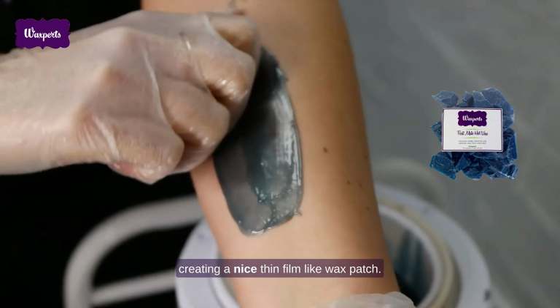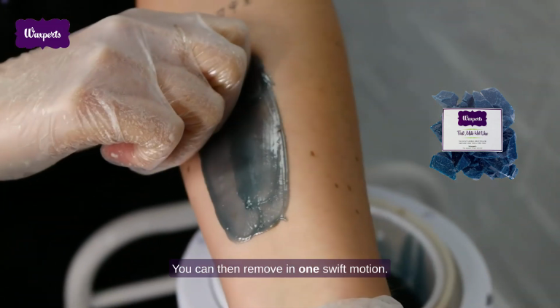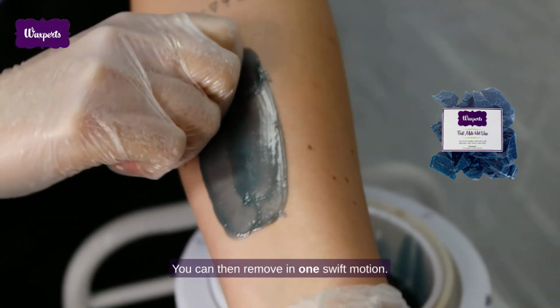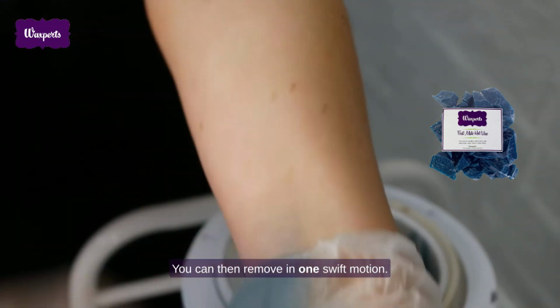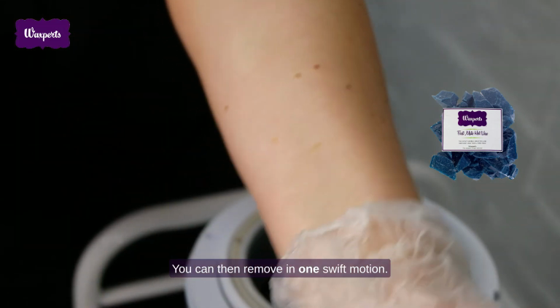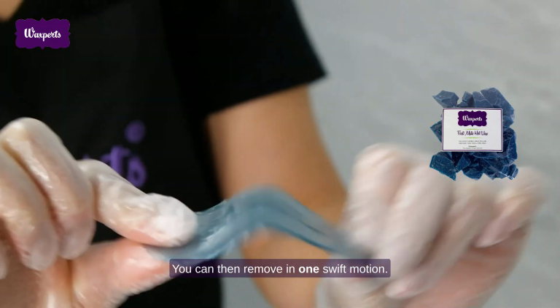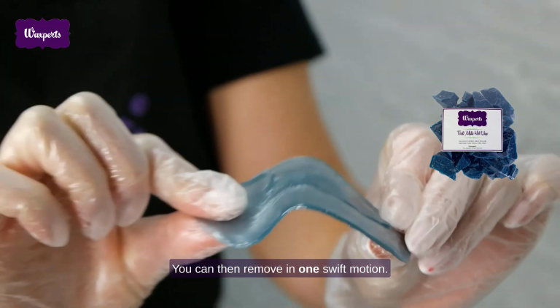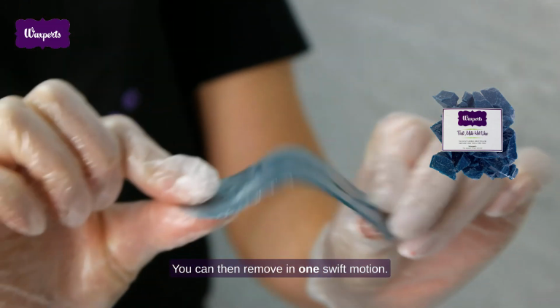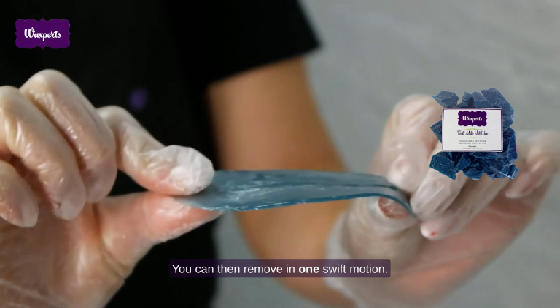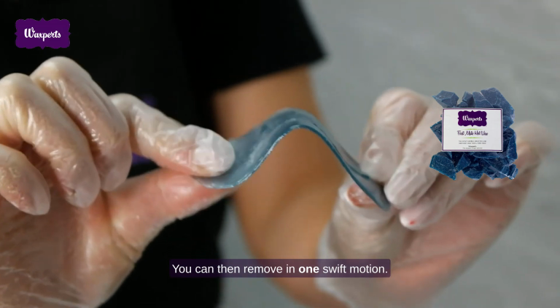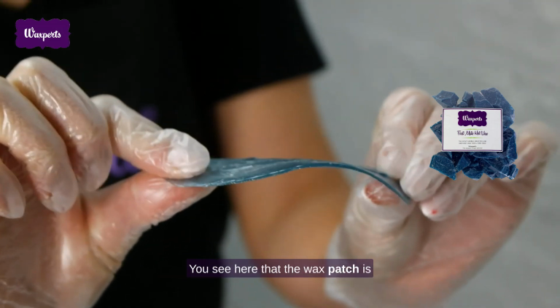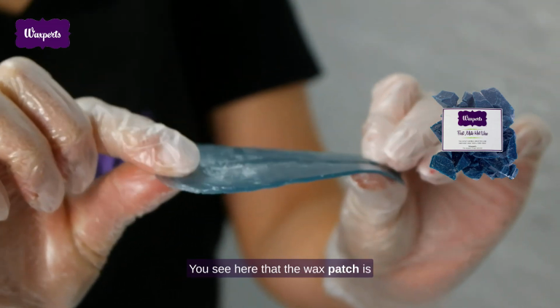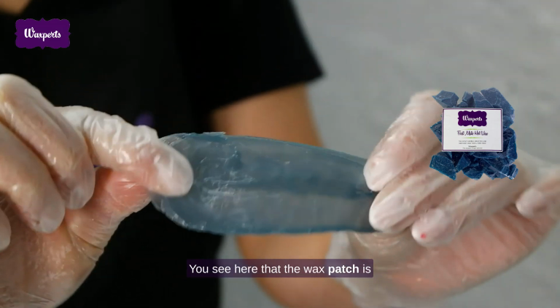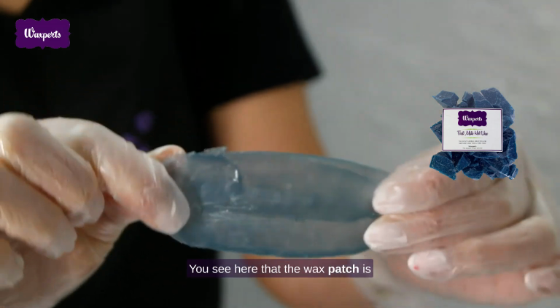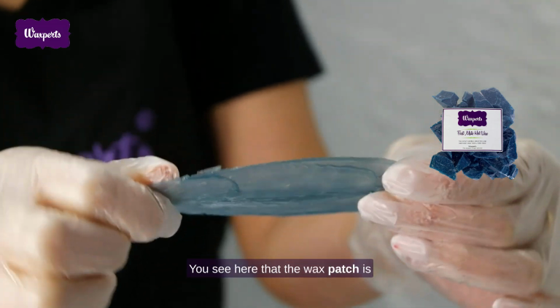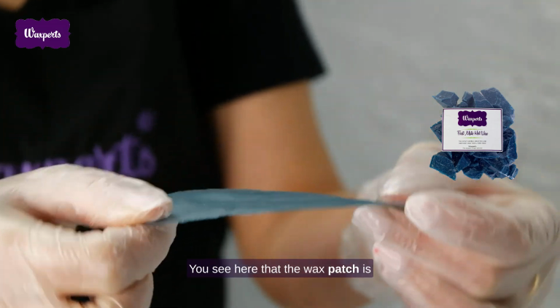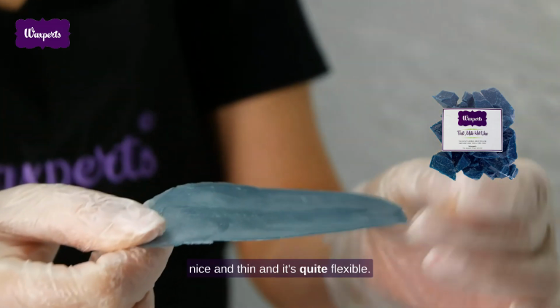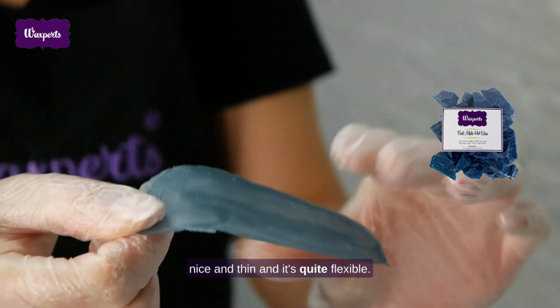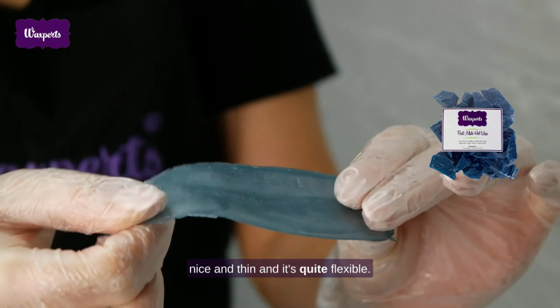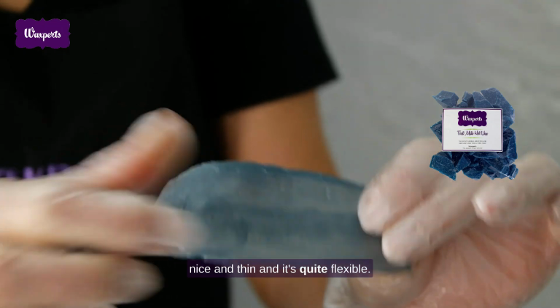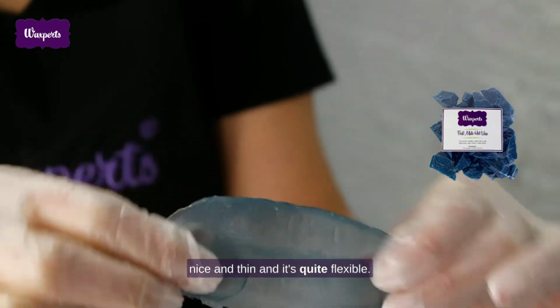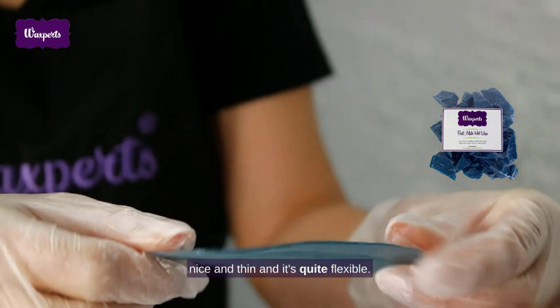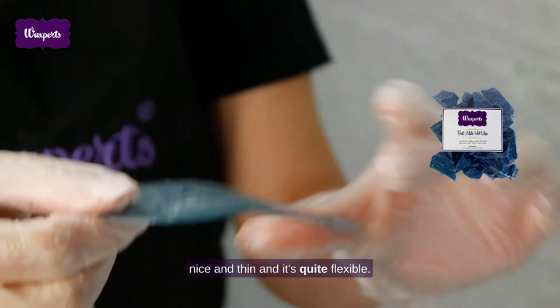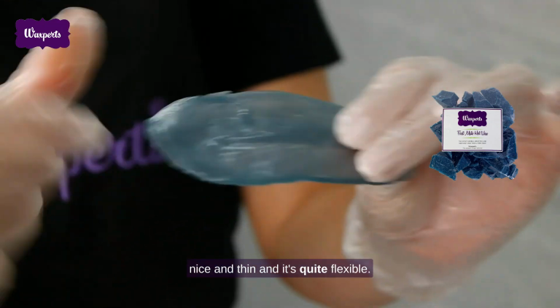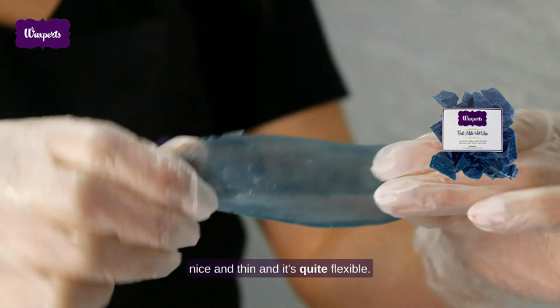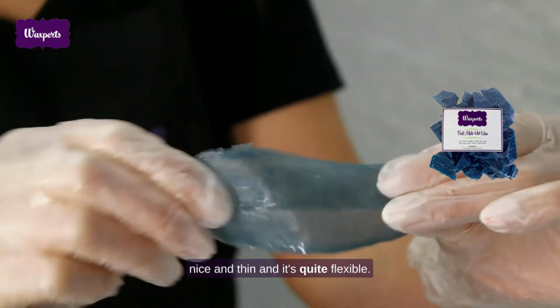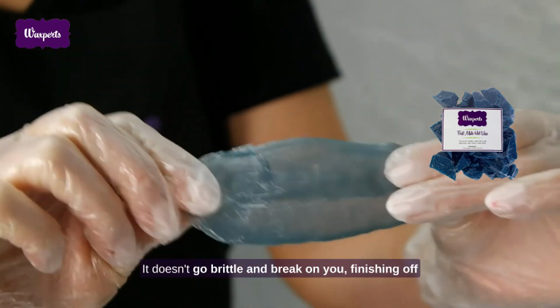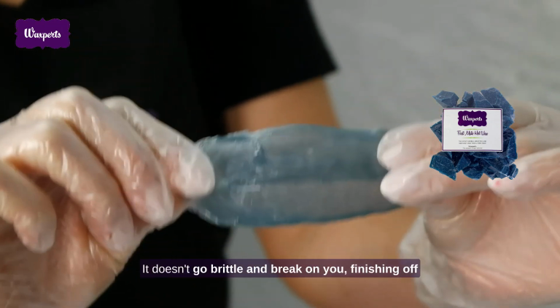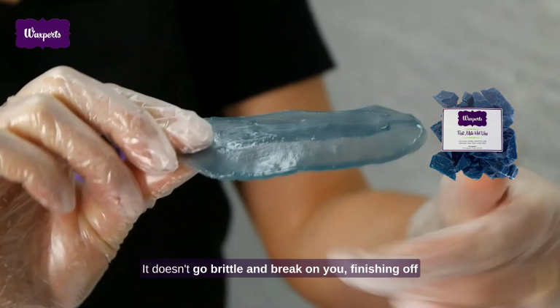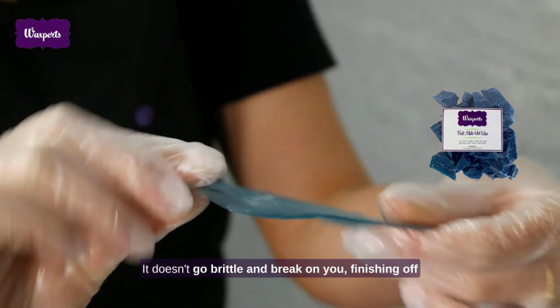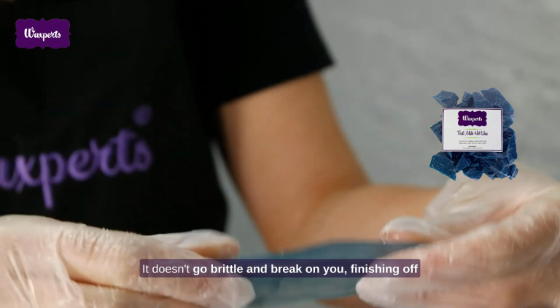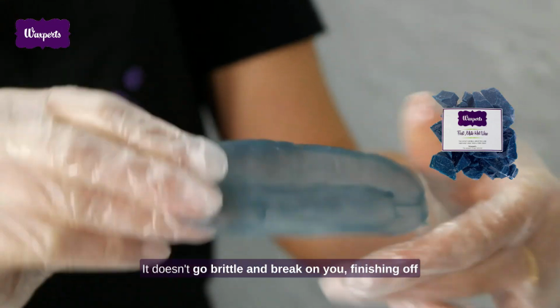You can then remove in one swift motion. The wax patch is nice and thin and quite flexible — it doesn't go brittle and break on you.